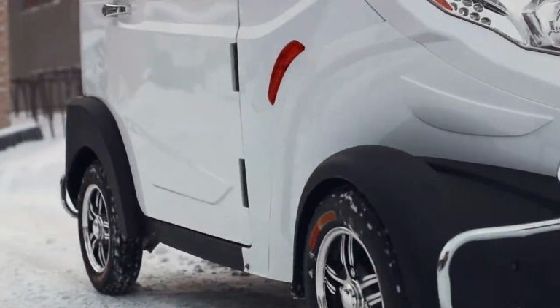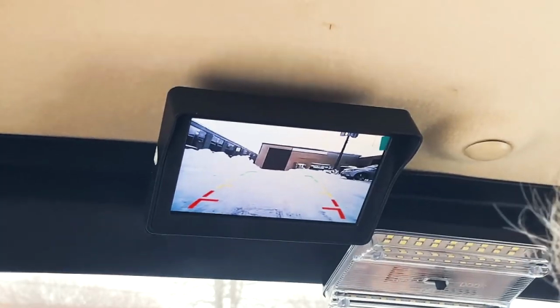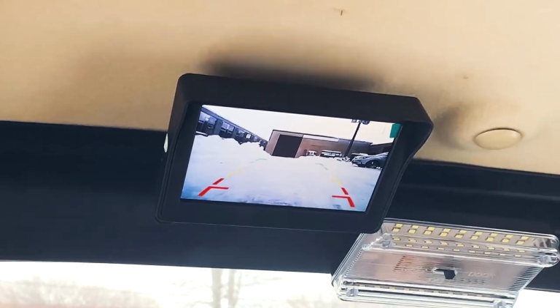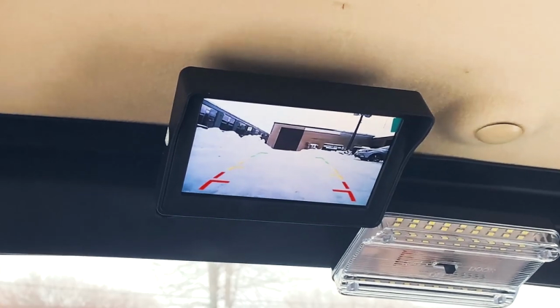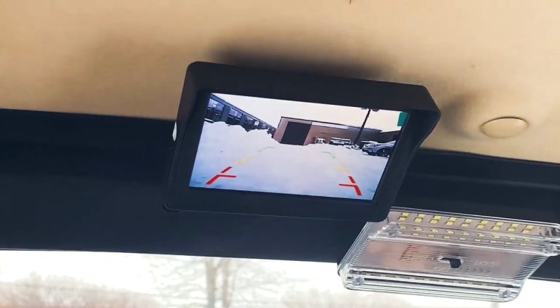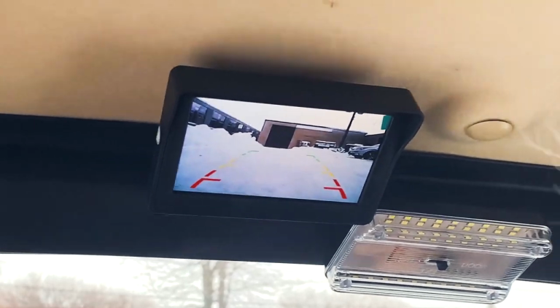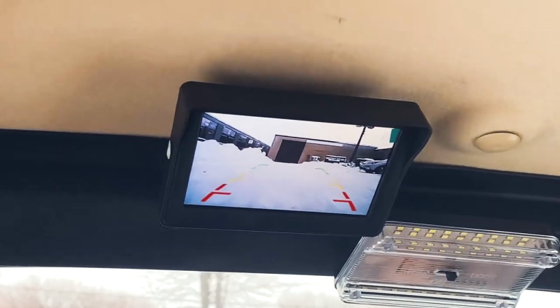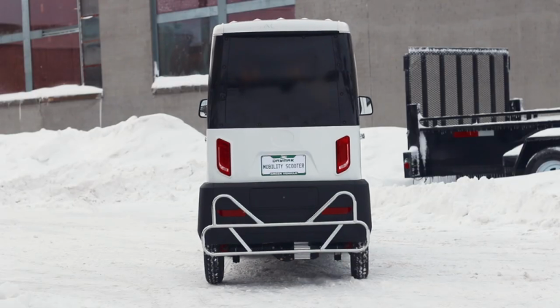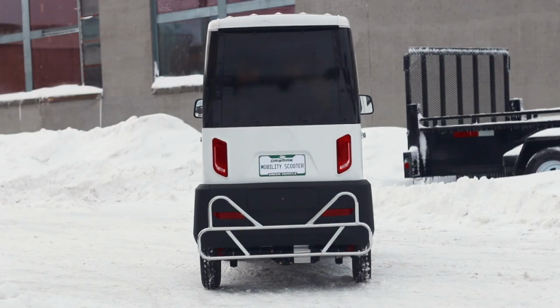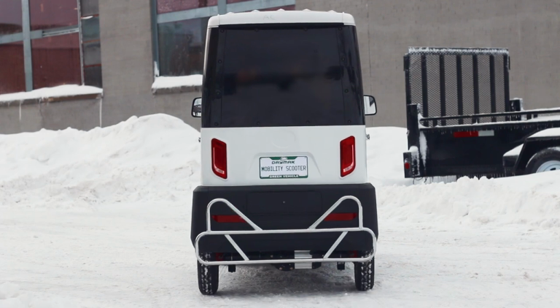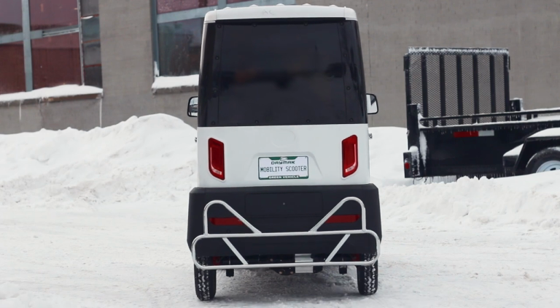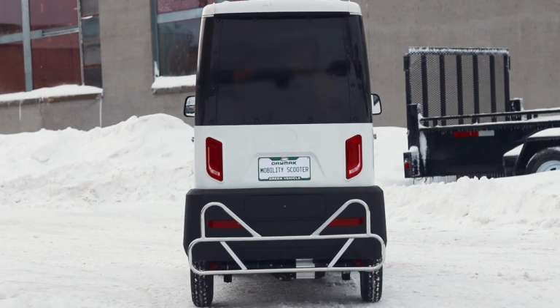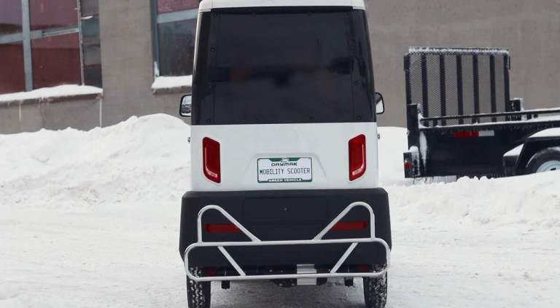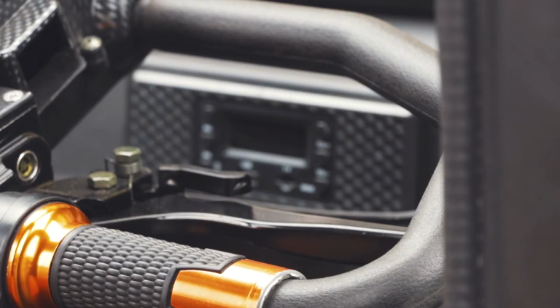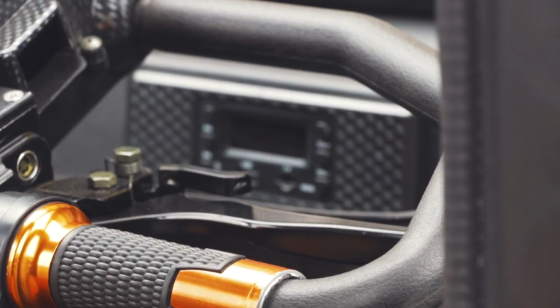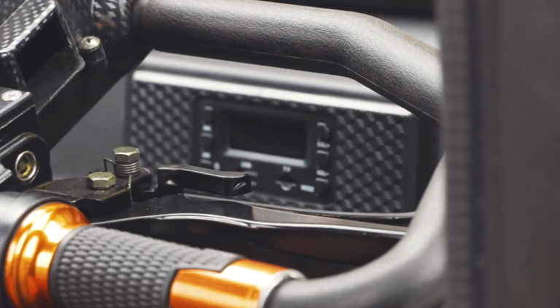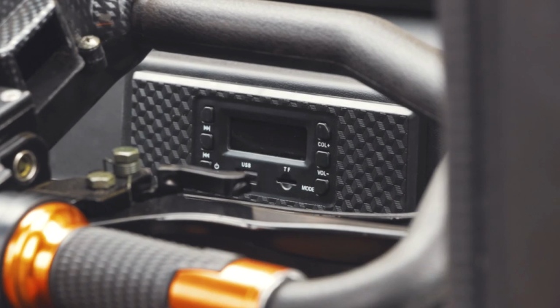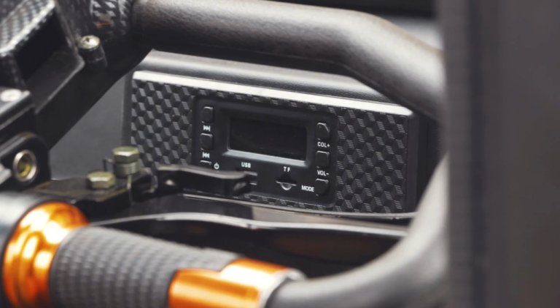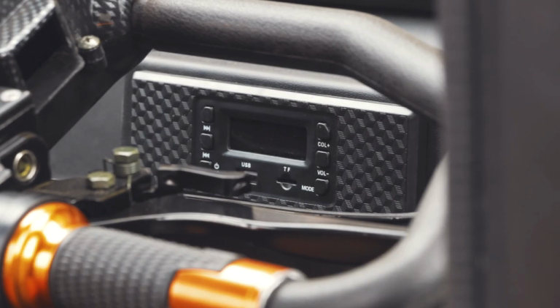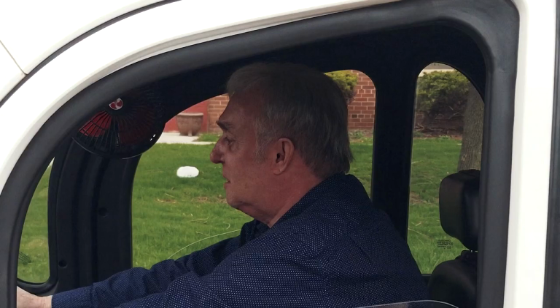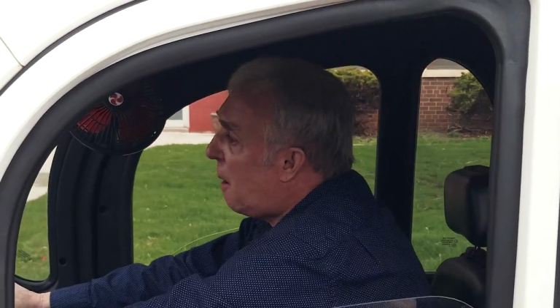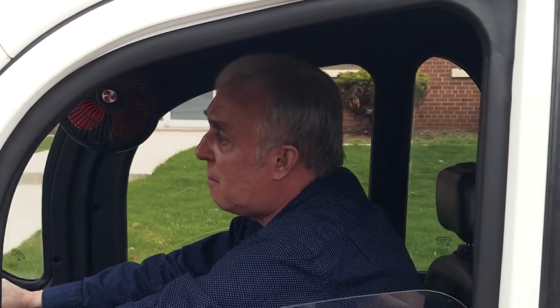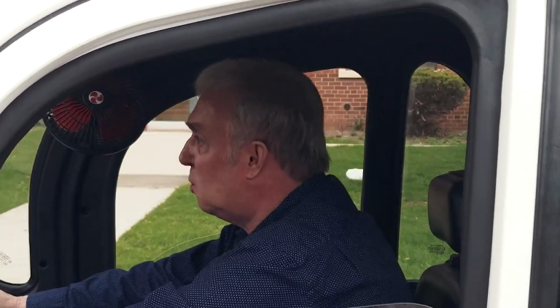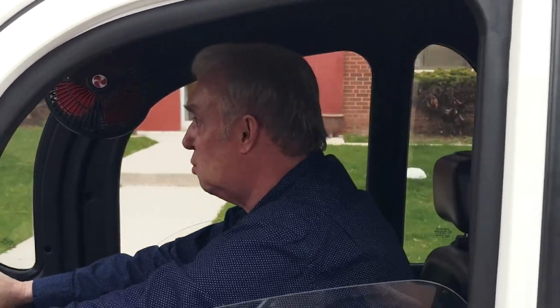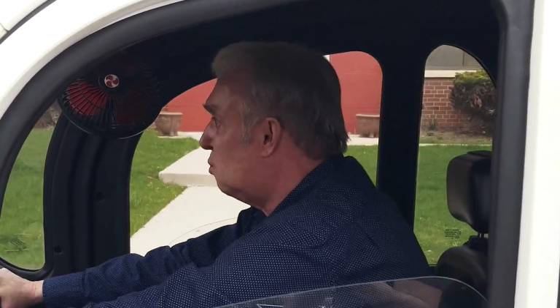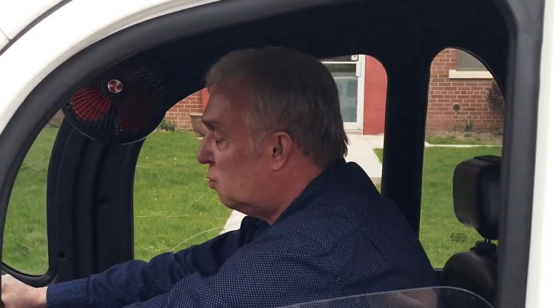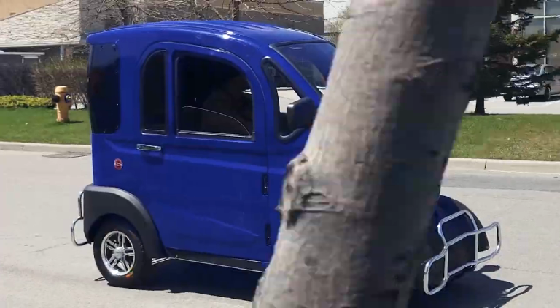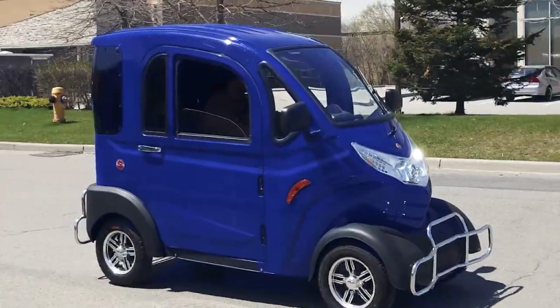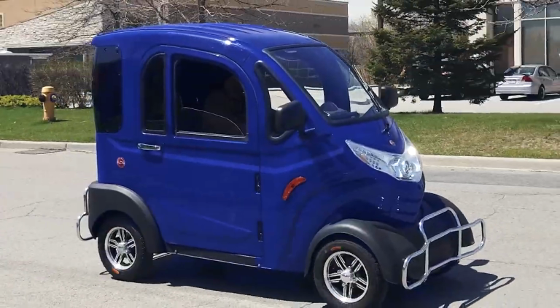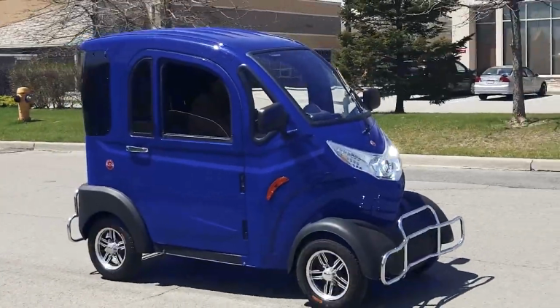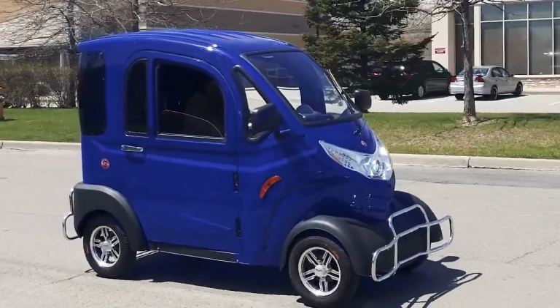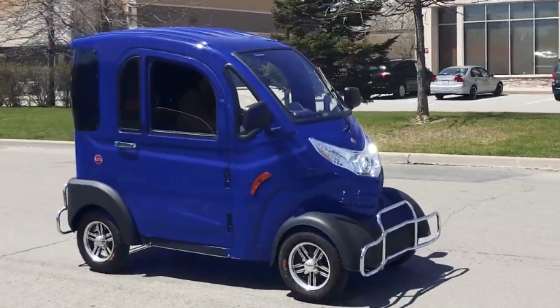The built-in rear view camera makes sure that you know what's behind you while you keep your eyes on what's in front. Its MP3 radio system allows you to pick your own theme for every trip.